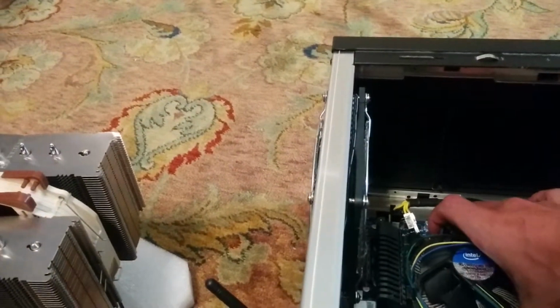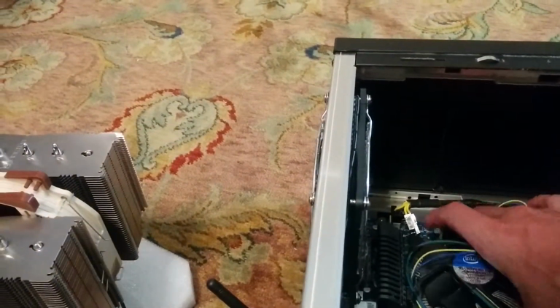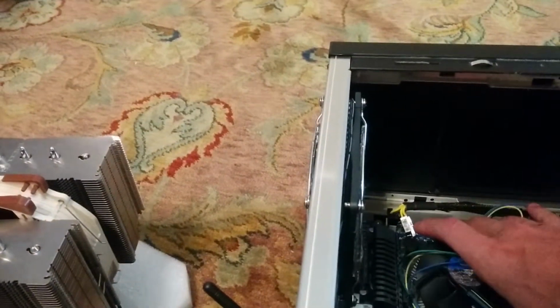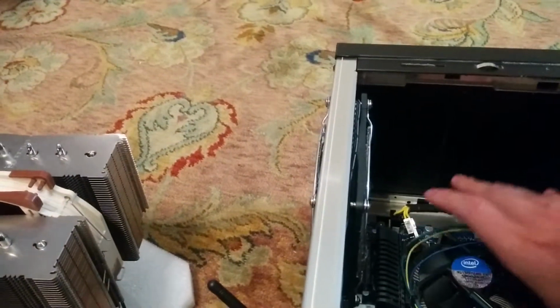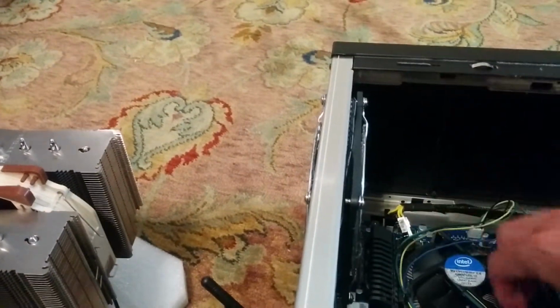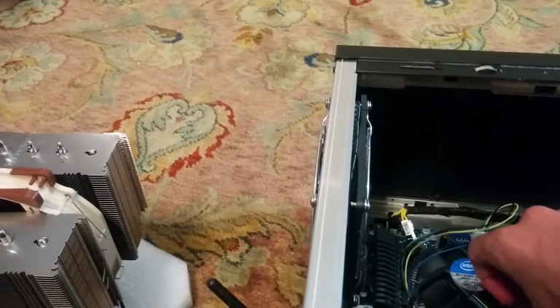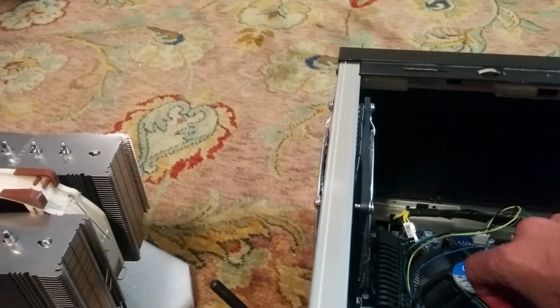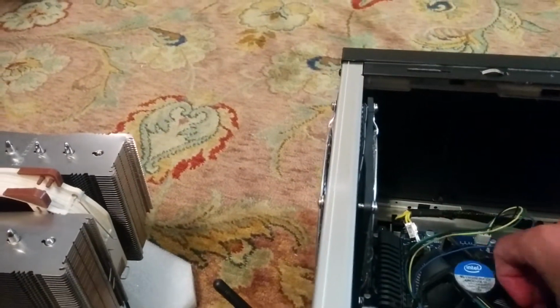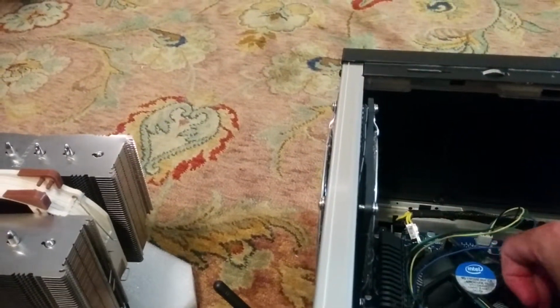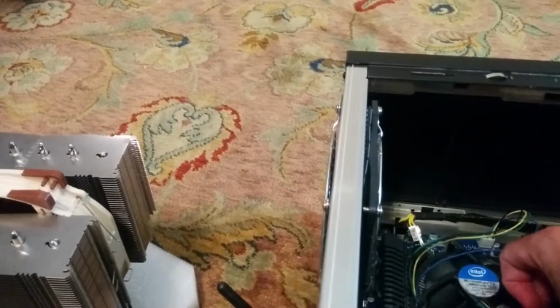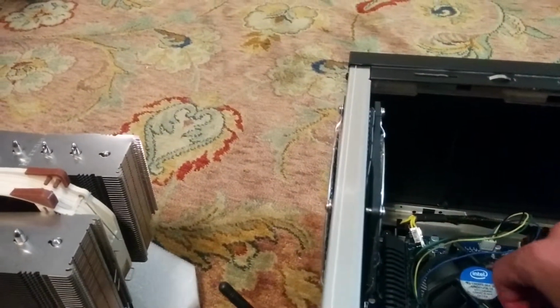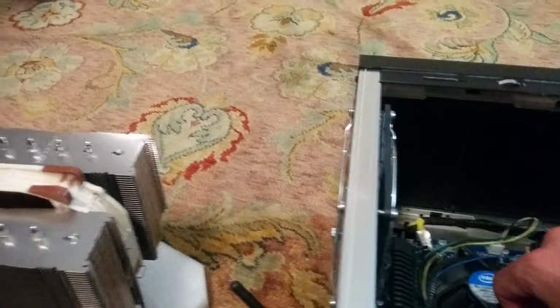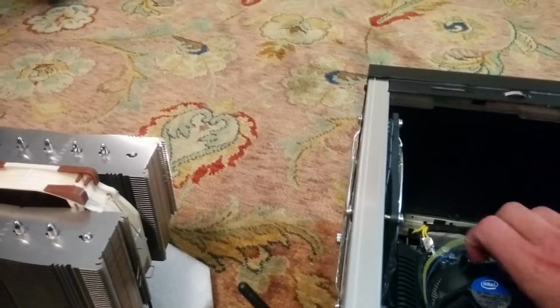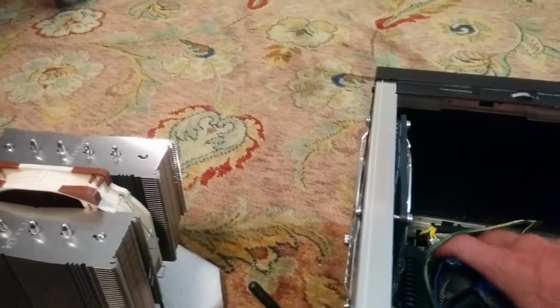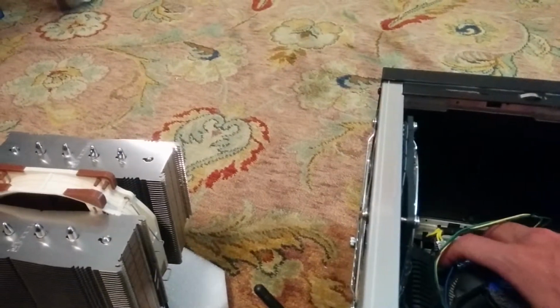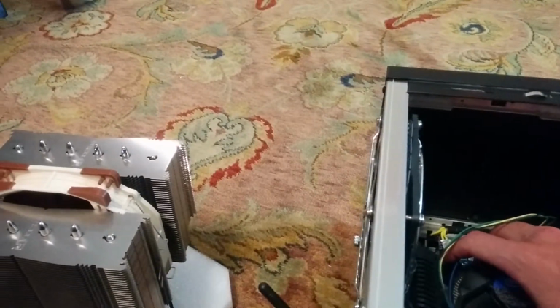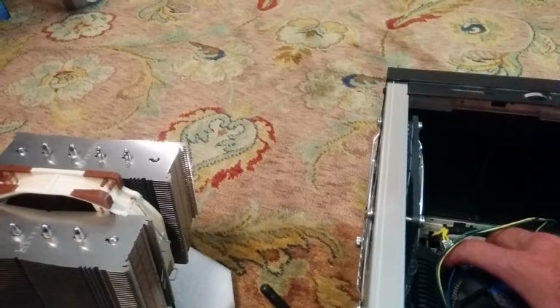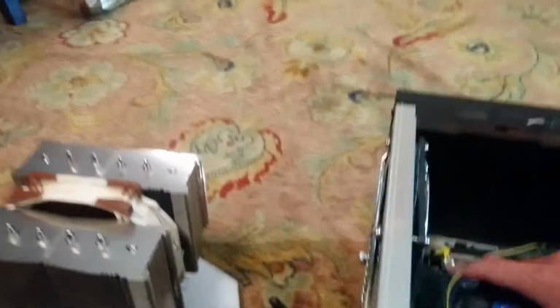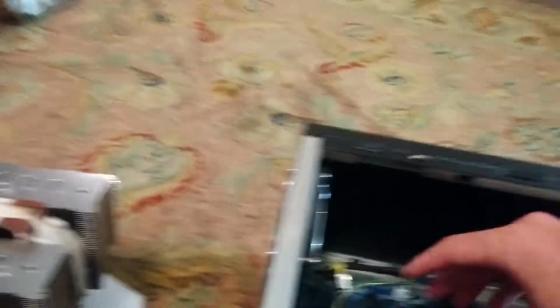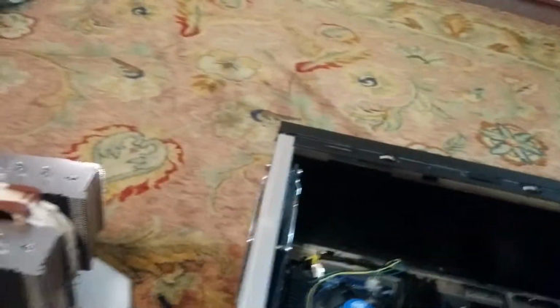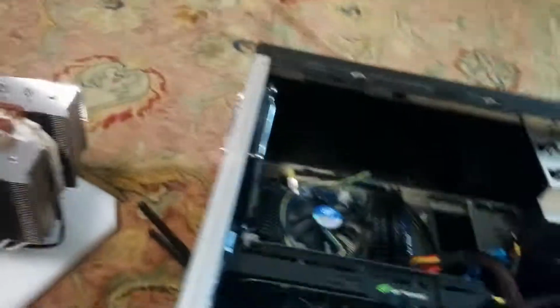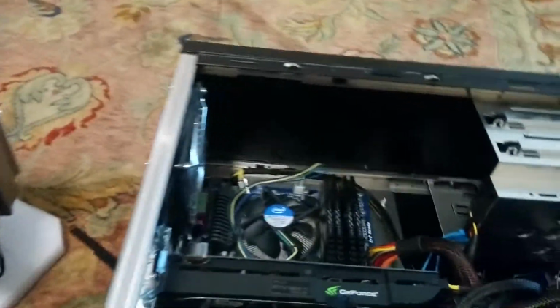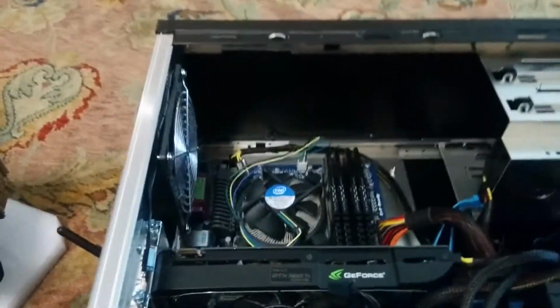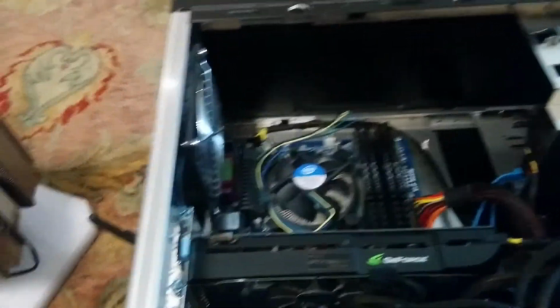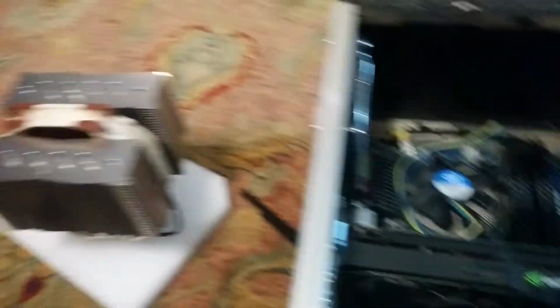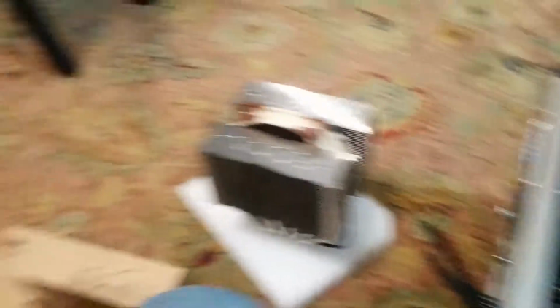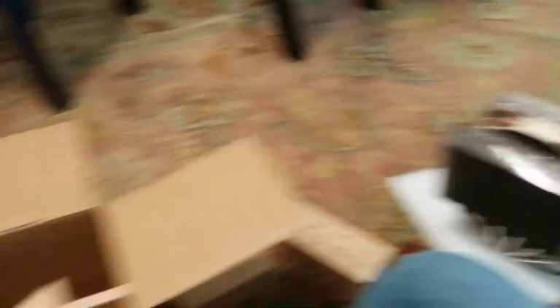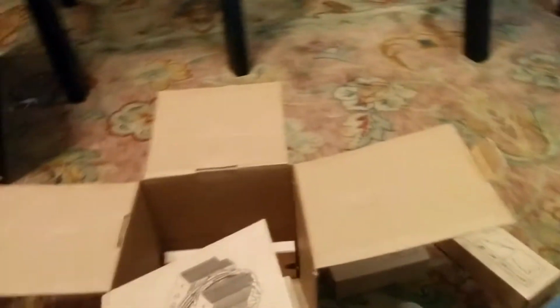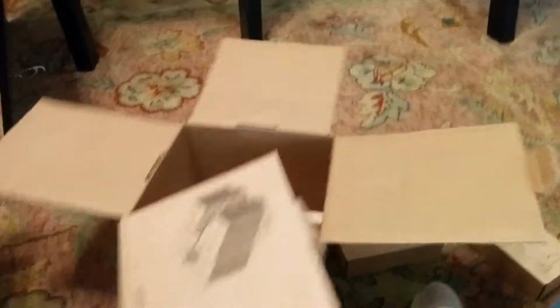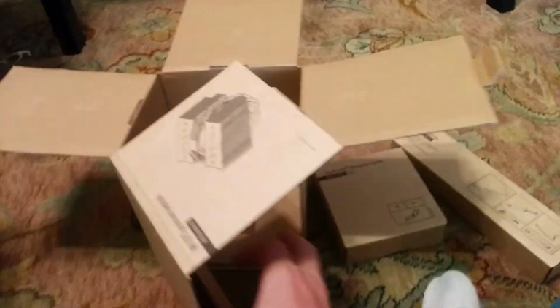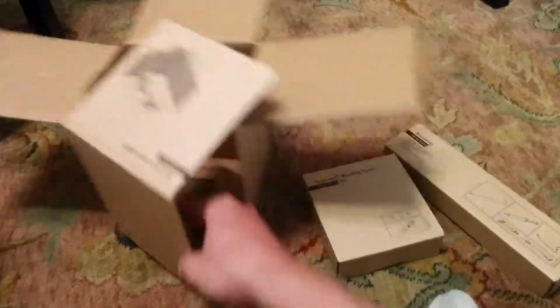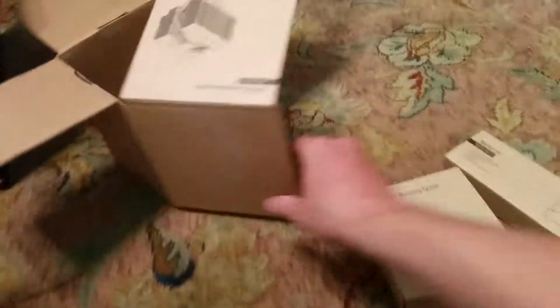I'll be taking that one off, installing it, and doing a review so everyone can see. Comes right off. I will let you know how it all goes. I better get both hands to do this — but yes, there it is.